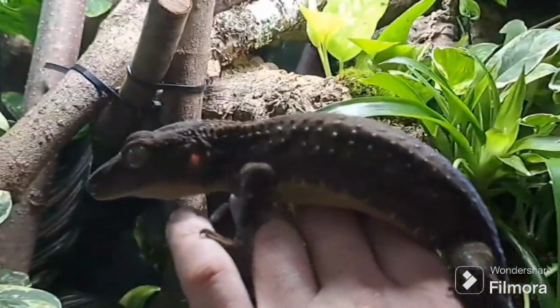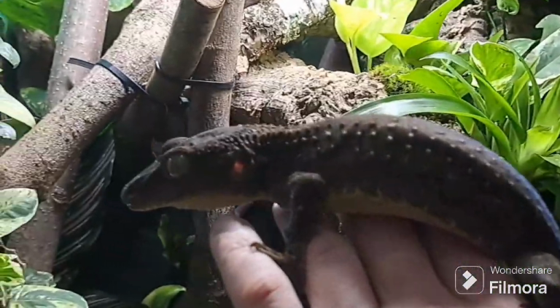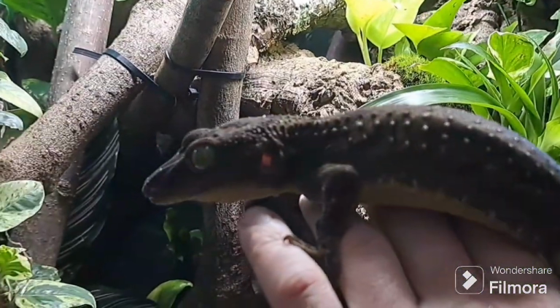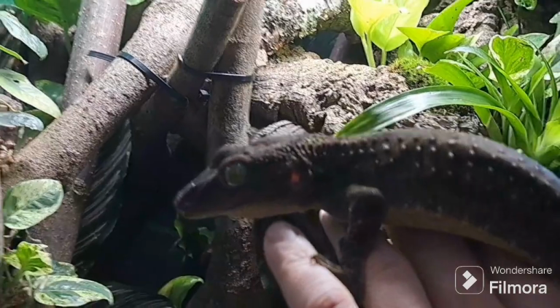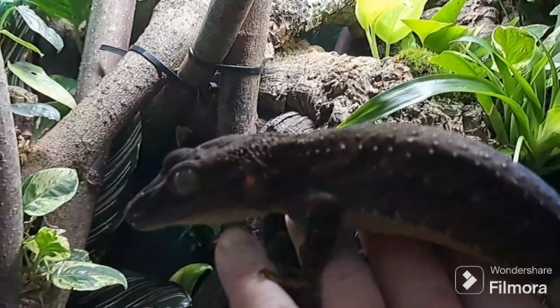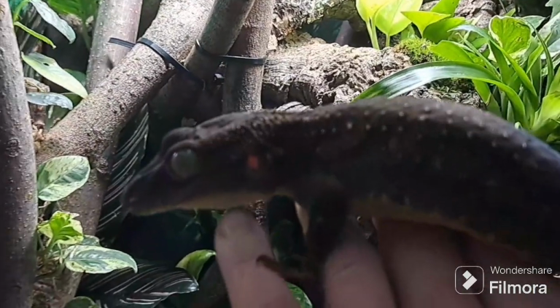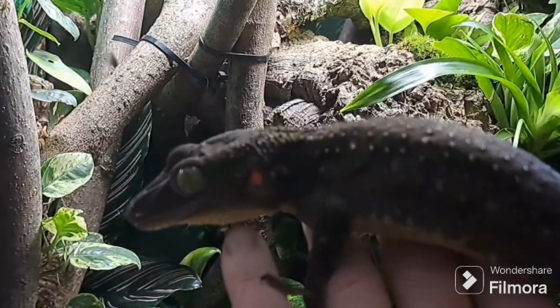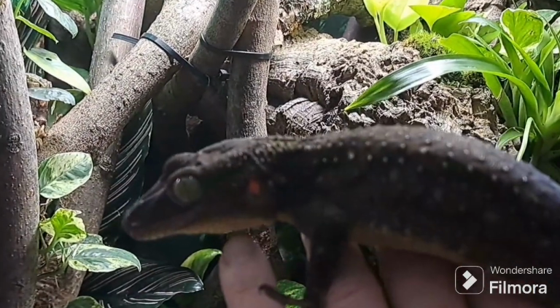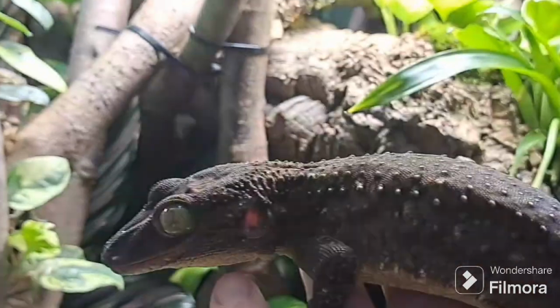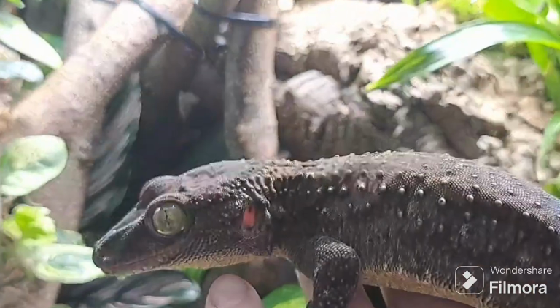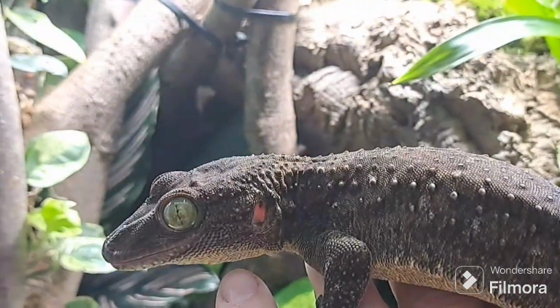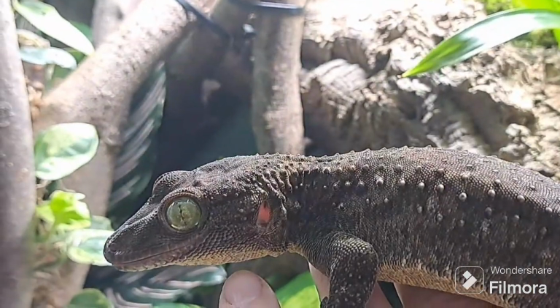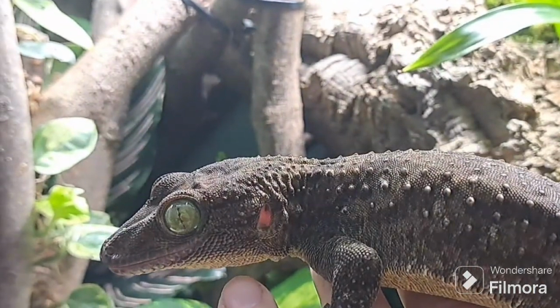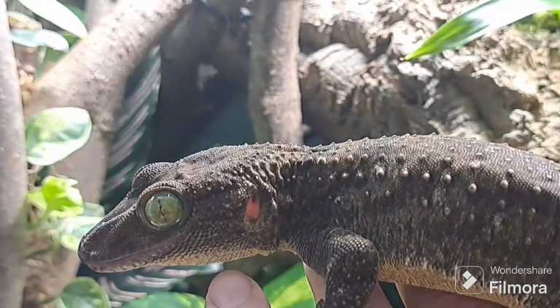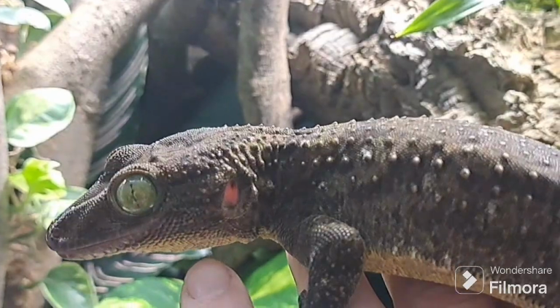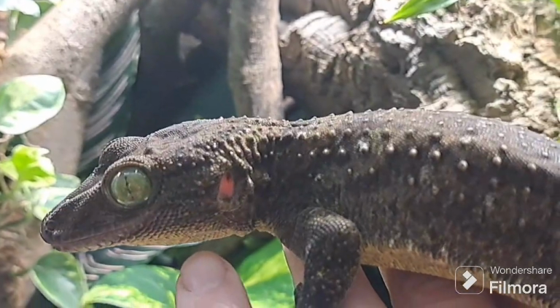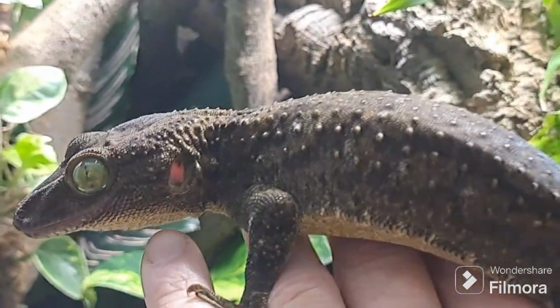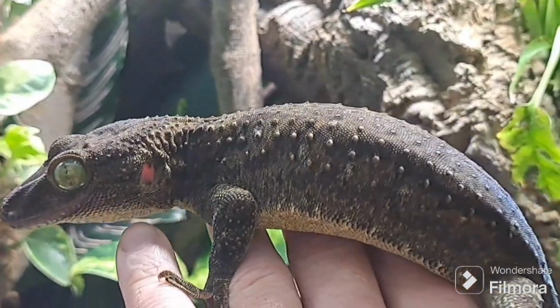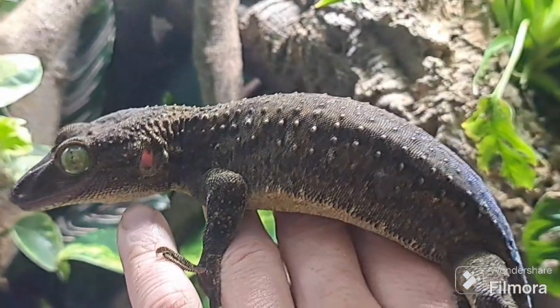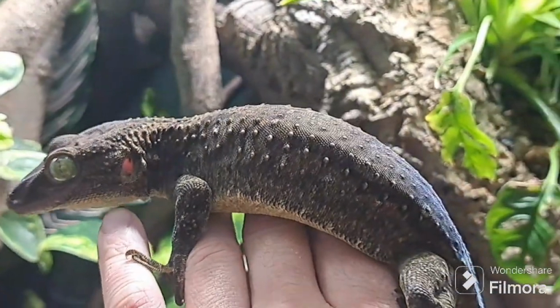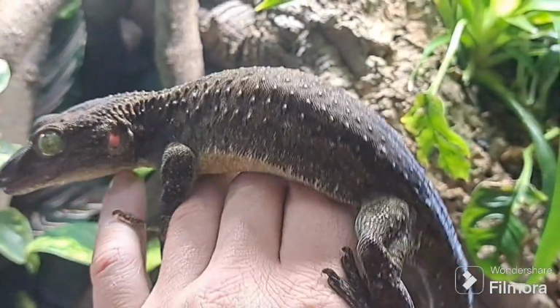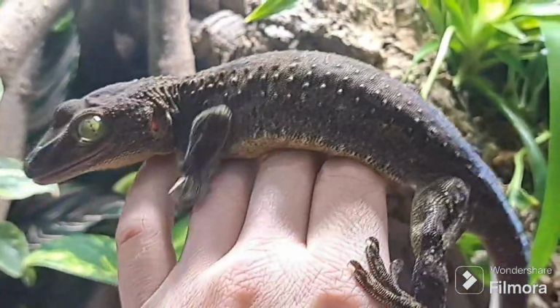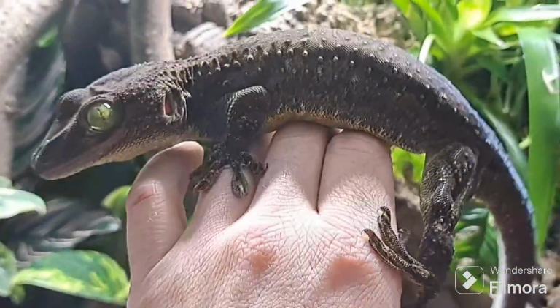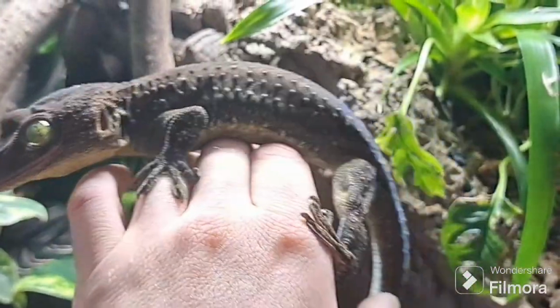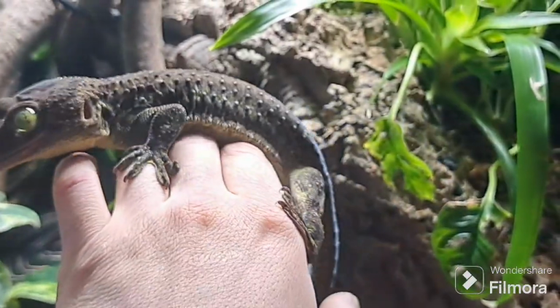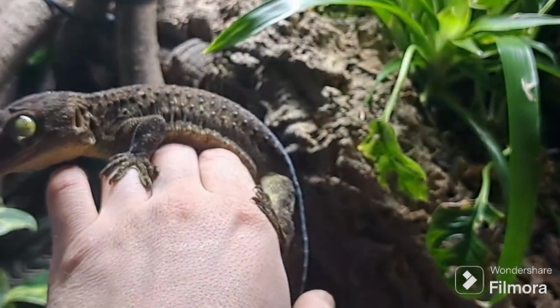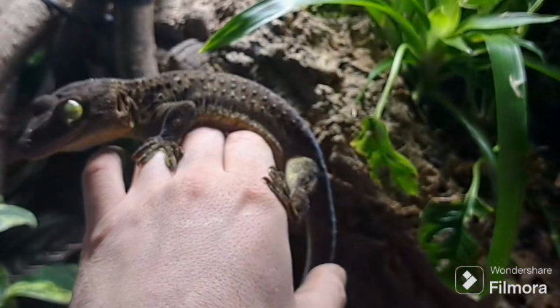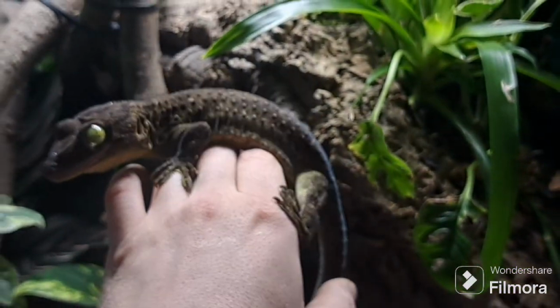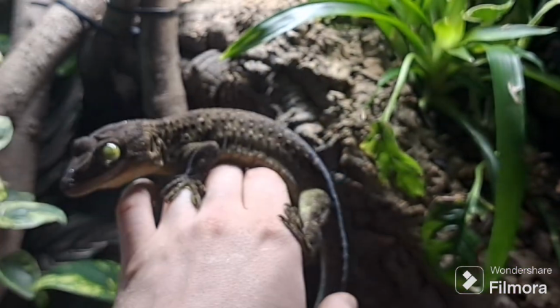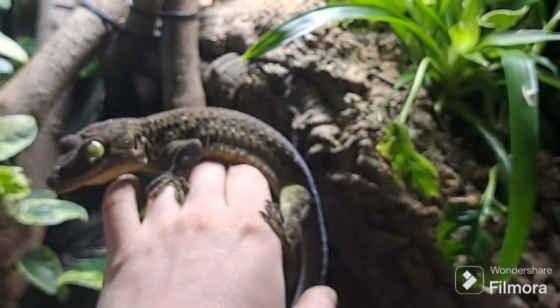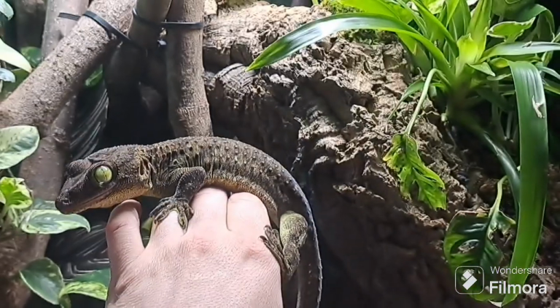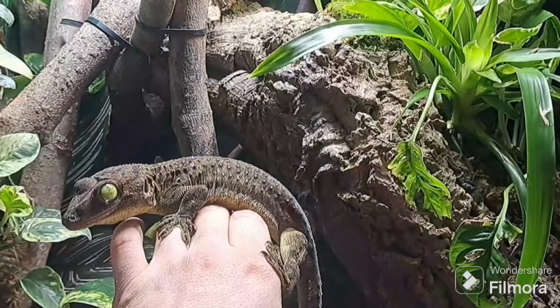The adults, both males and females, can reach impressive lengths of up to 35 cm. Interestingly, while this species shares many similarities with the gecko, it stands out with its green eyes, a less bulky head, and the absence of orange spots.